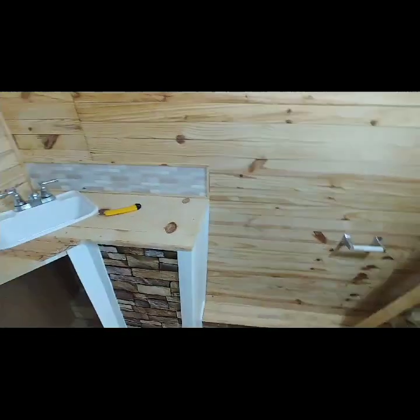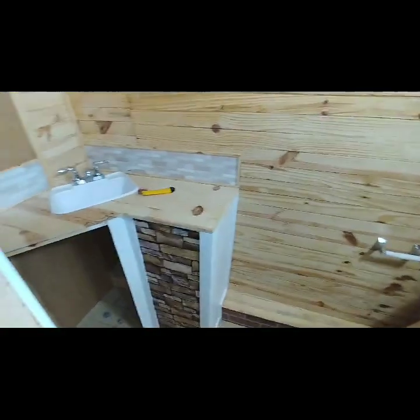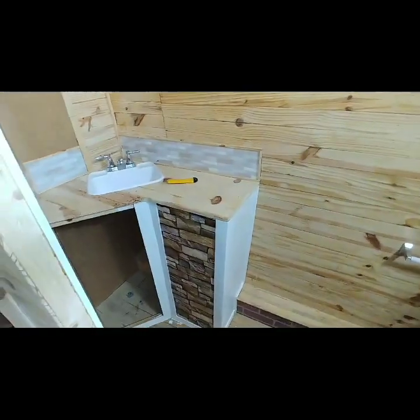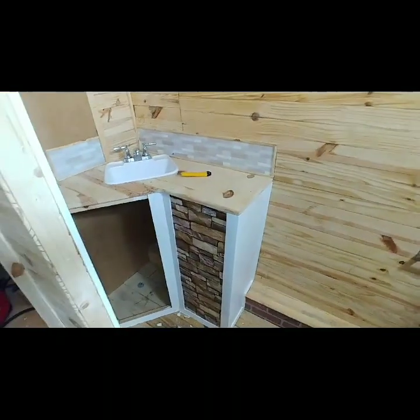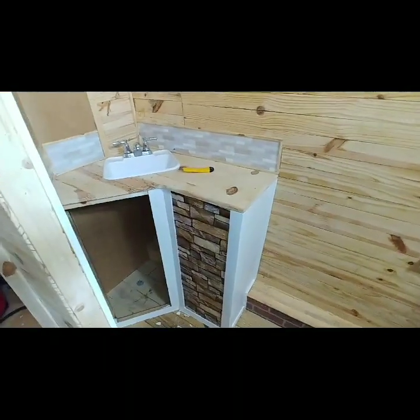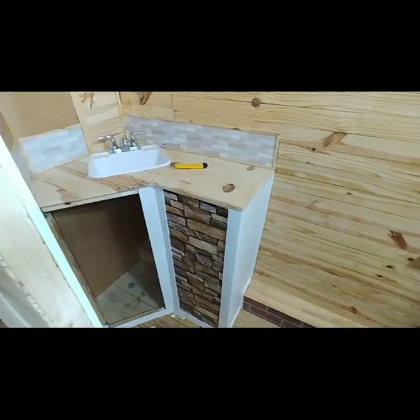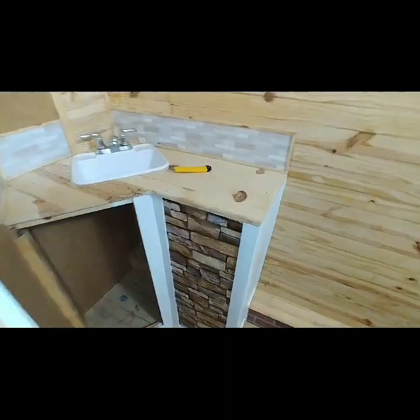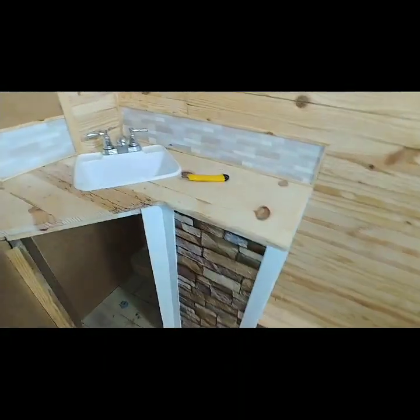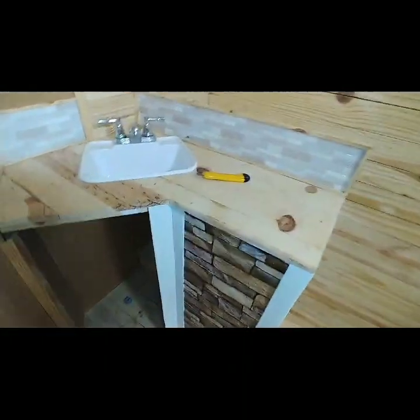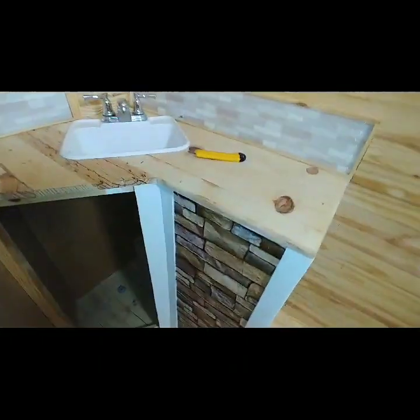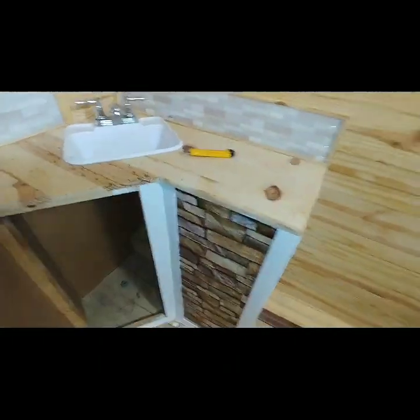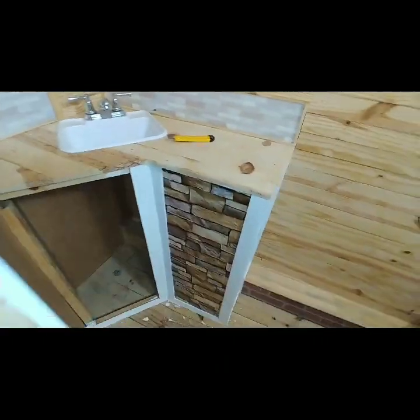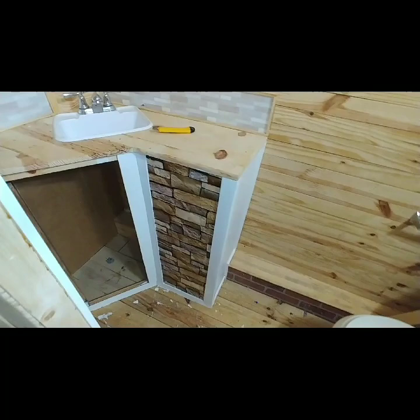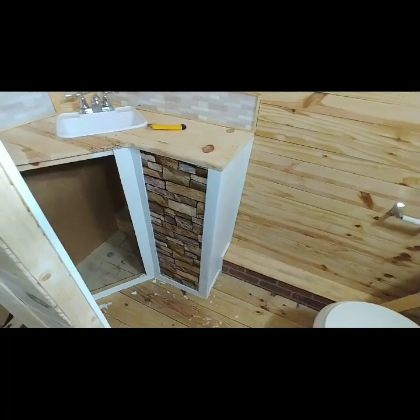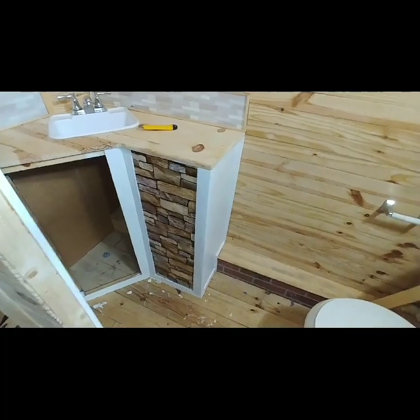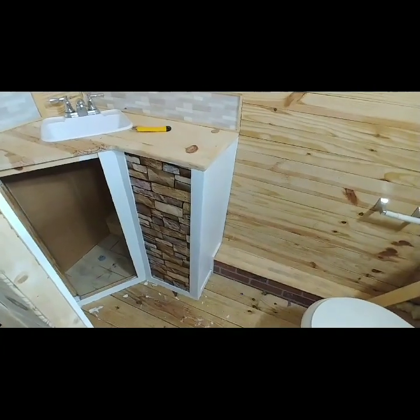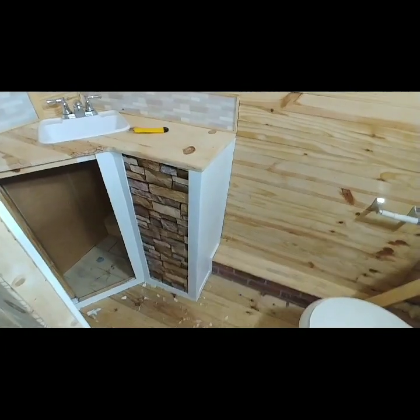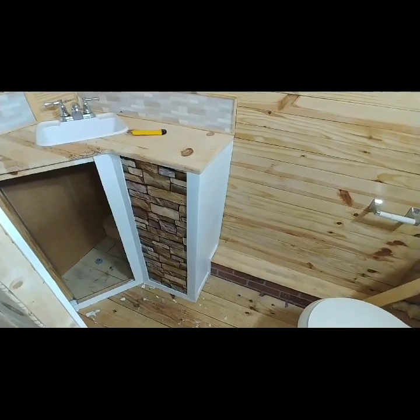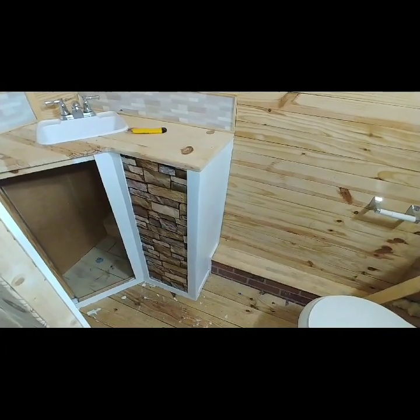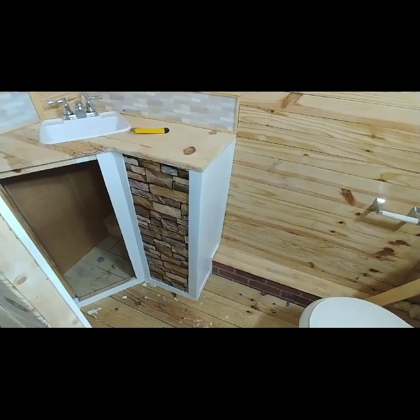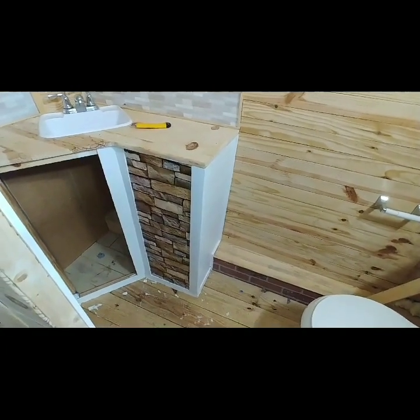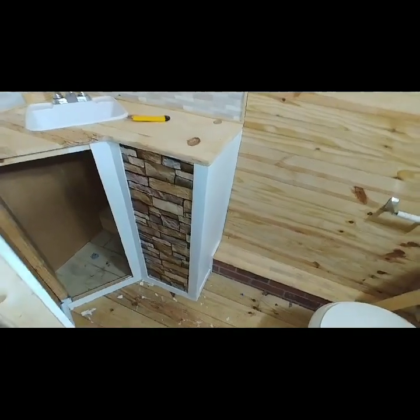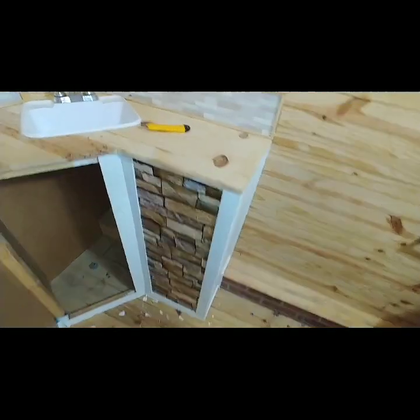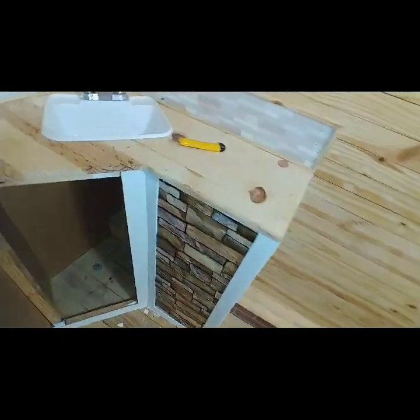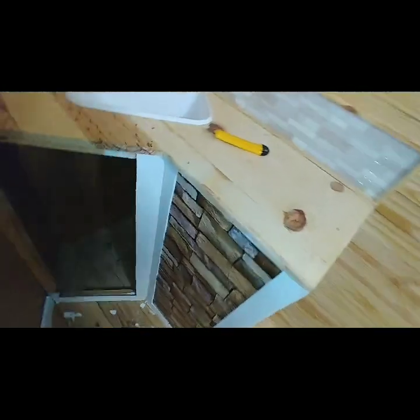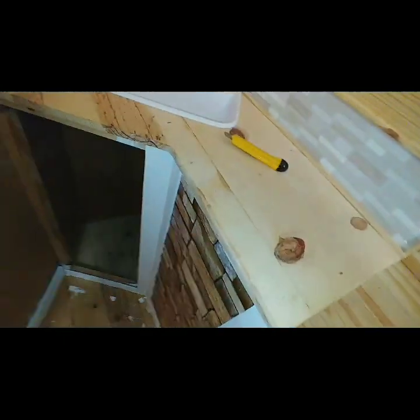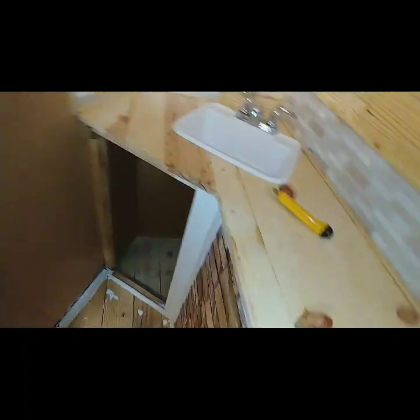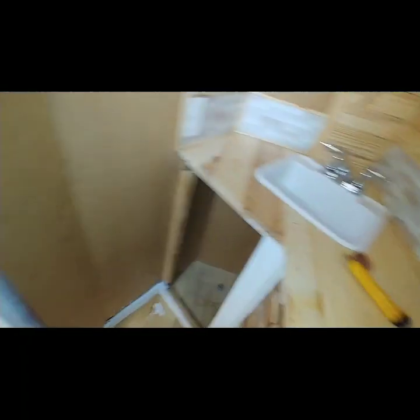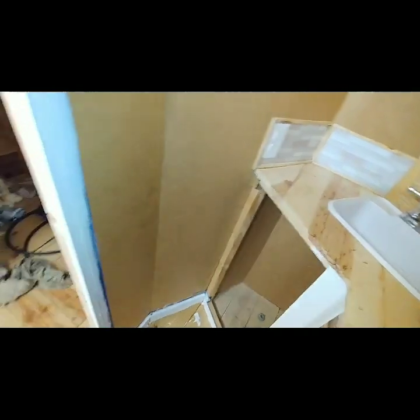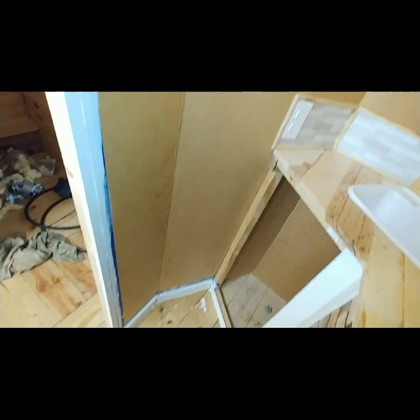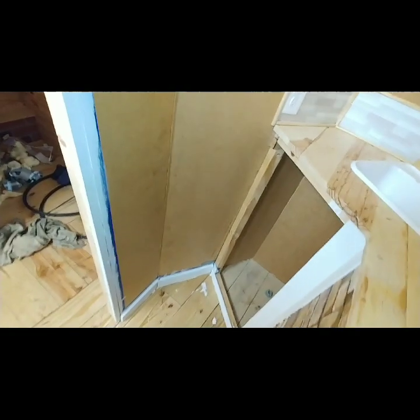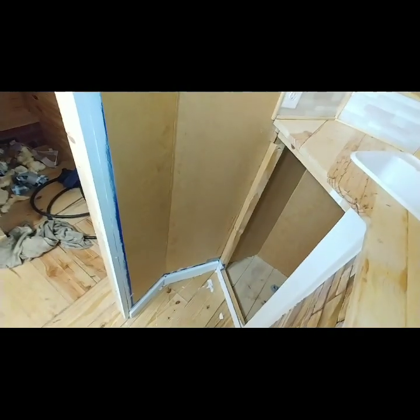And painting the bathroom — some of it. I love that, I love that stone. That white — that looks so good. Painting the trim.